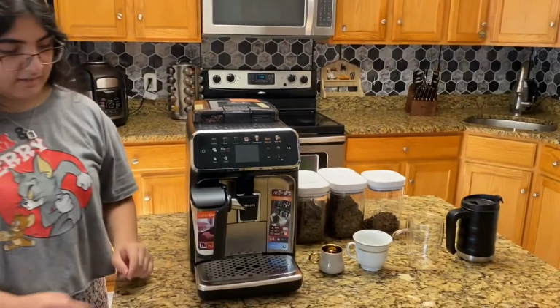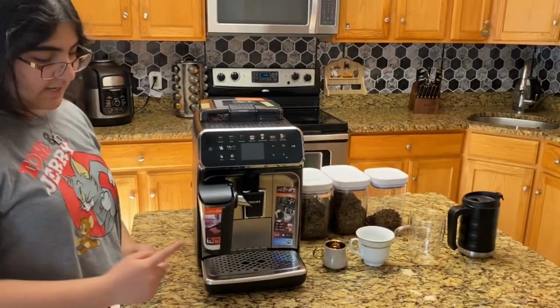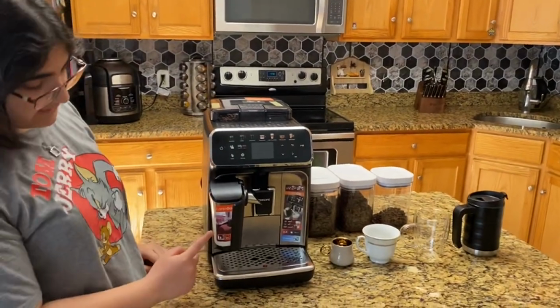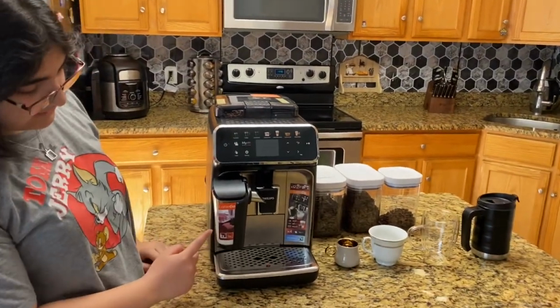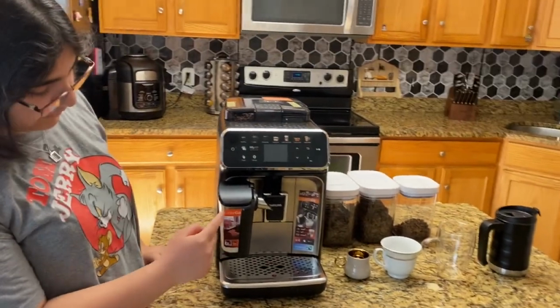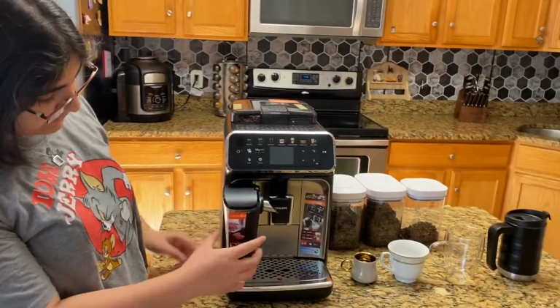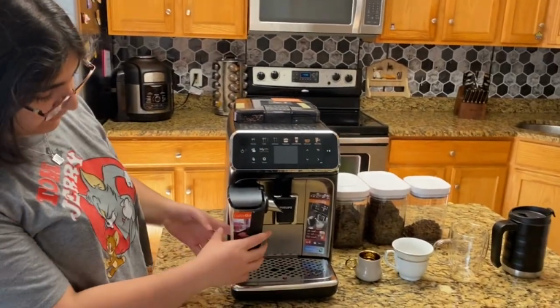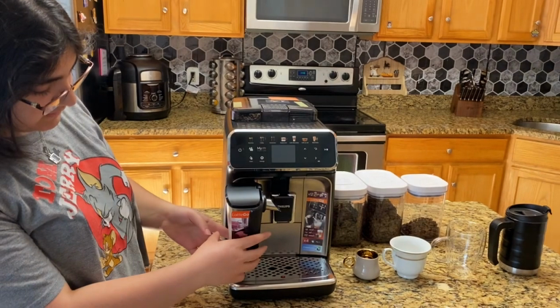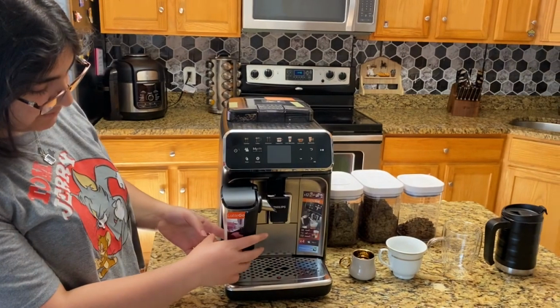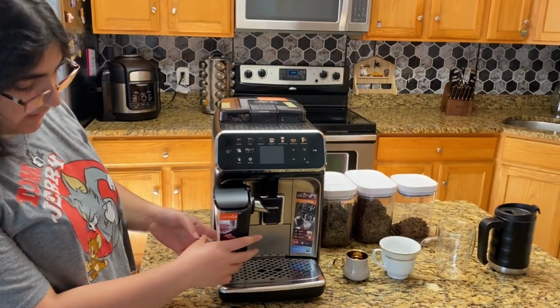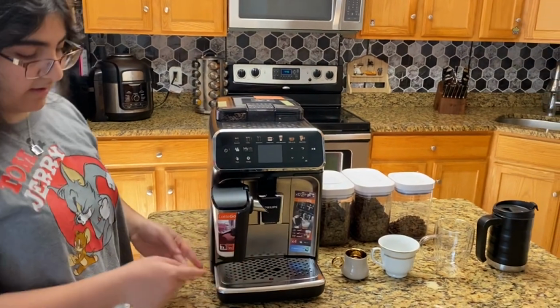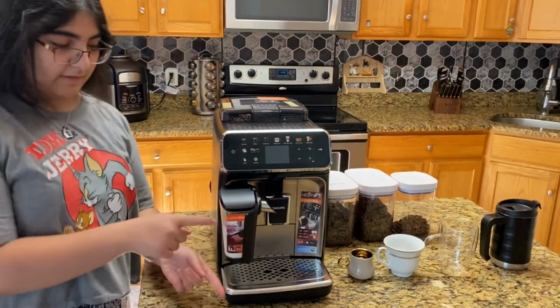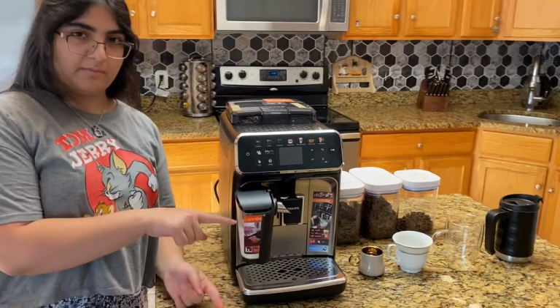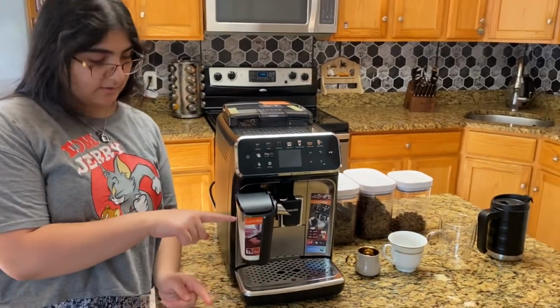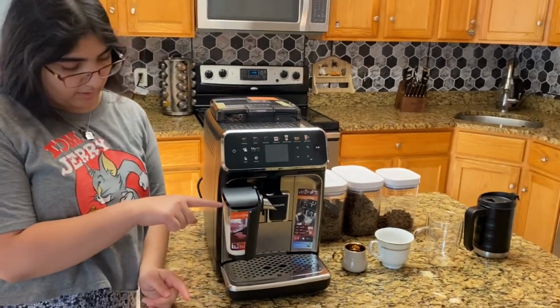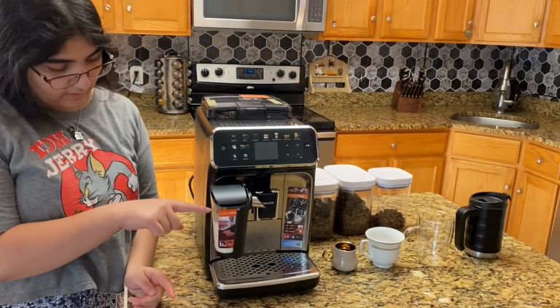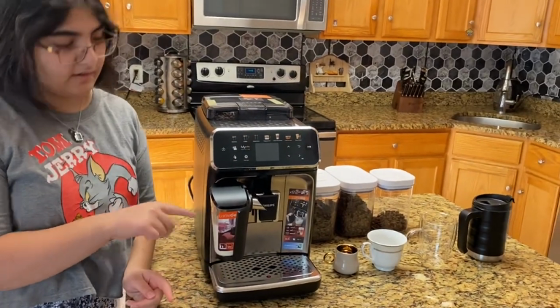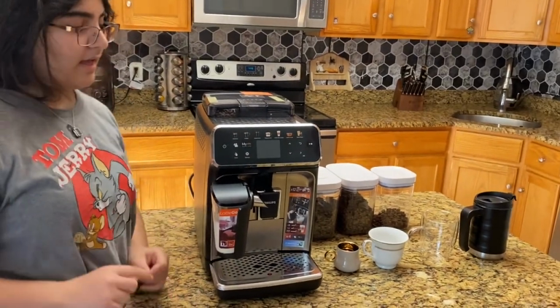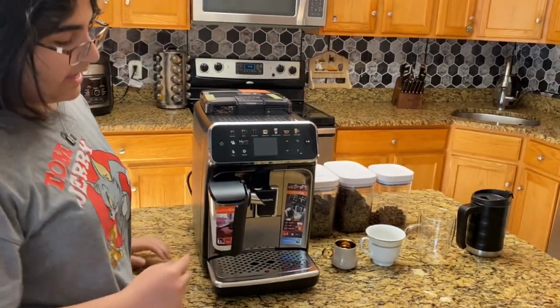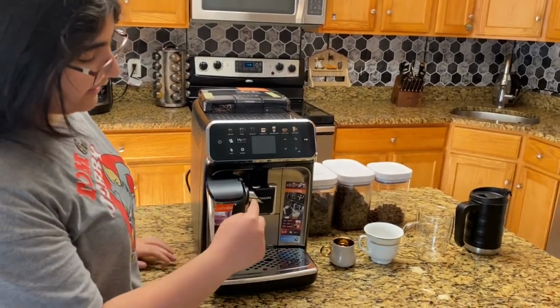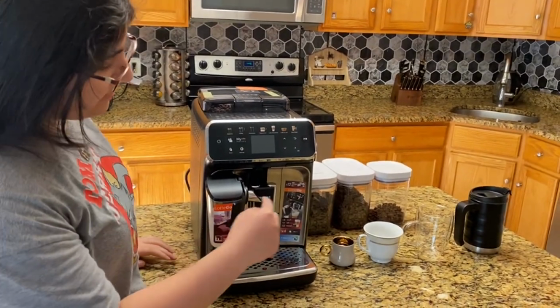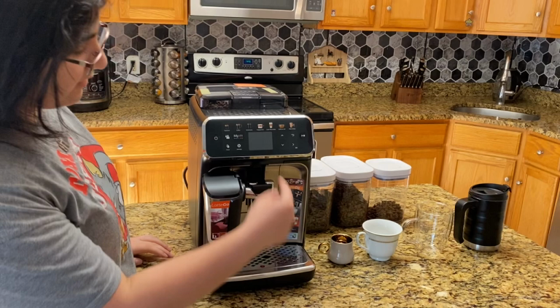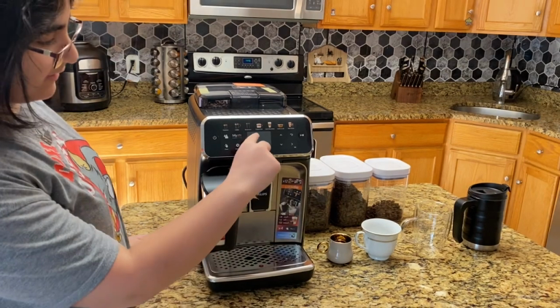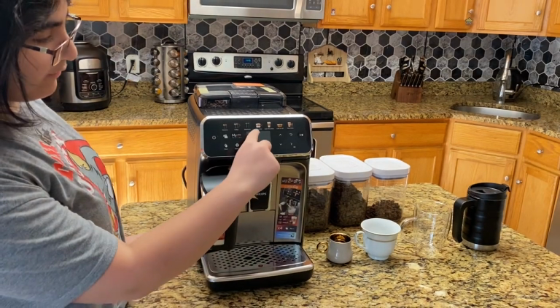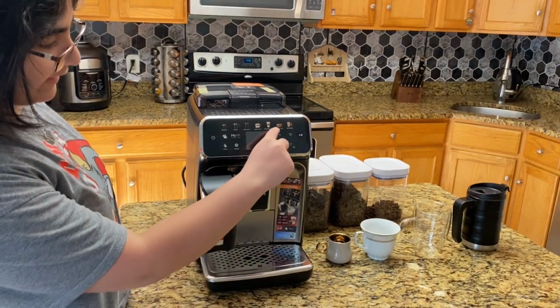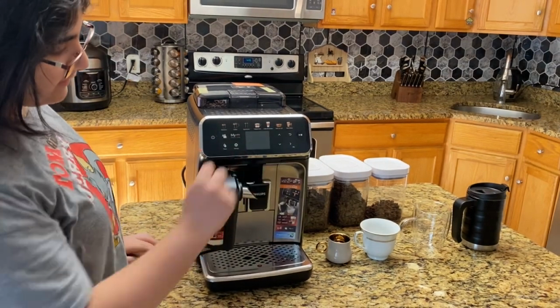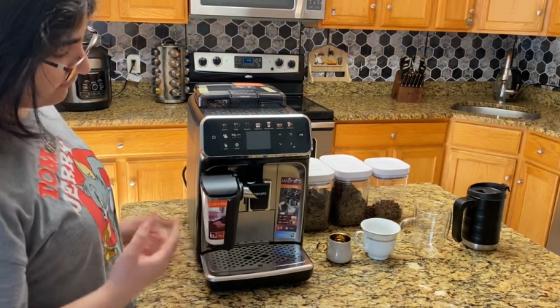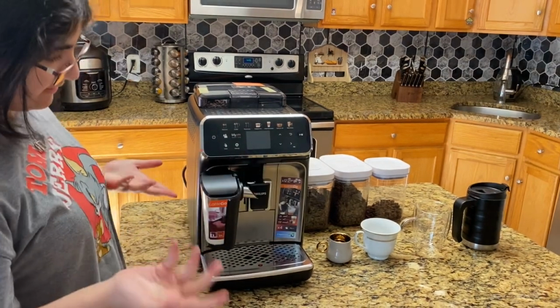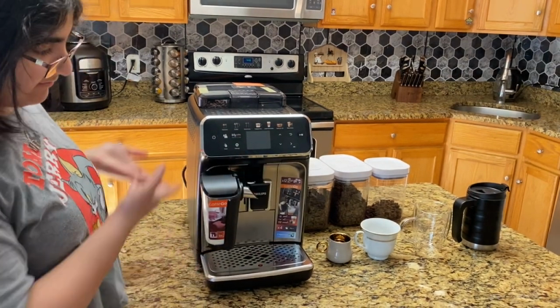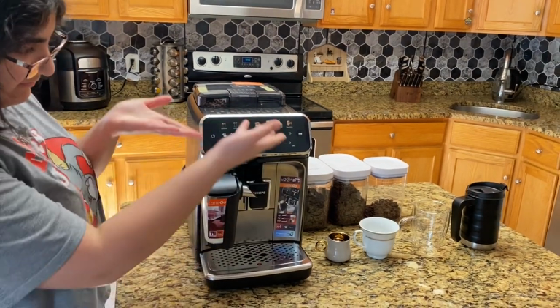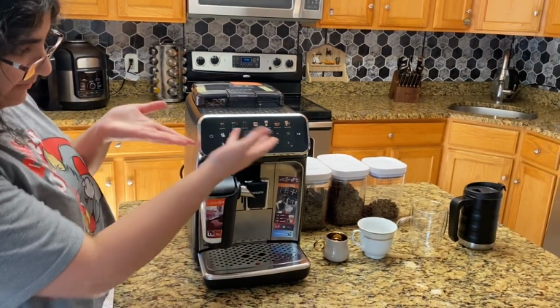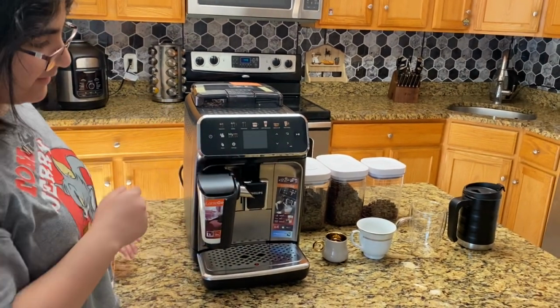Latte Go is a system where you just put this attachment in, fill it with milk to the line, and it heats up and you can make several drinks as seen by the pictures.